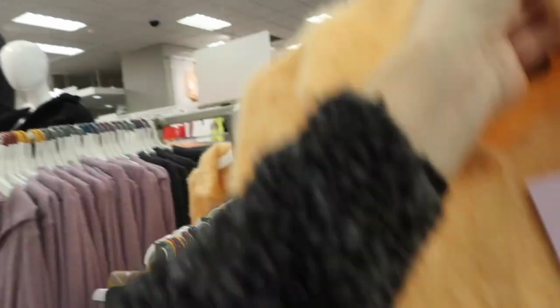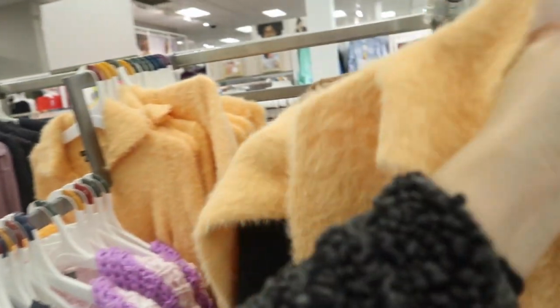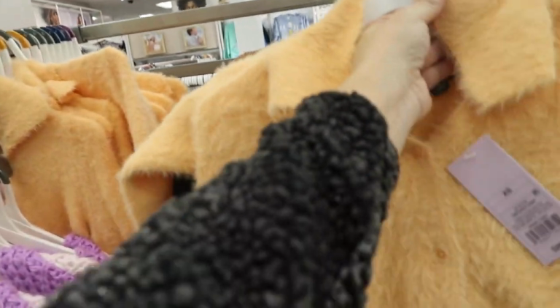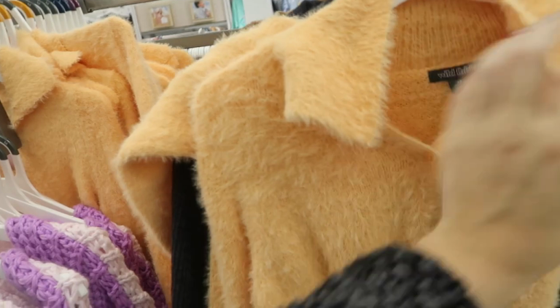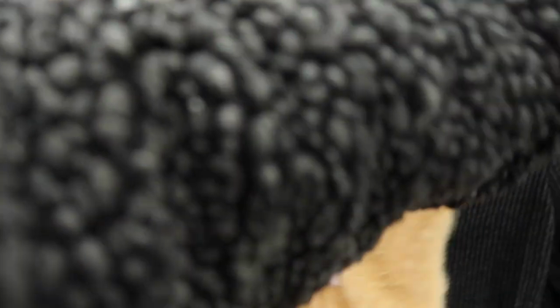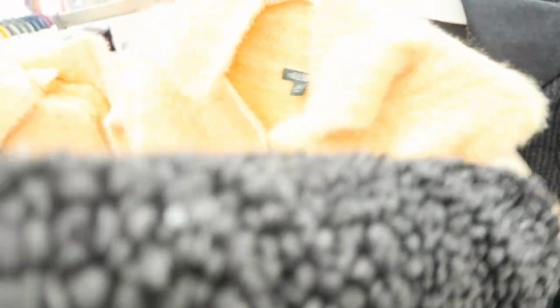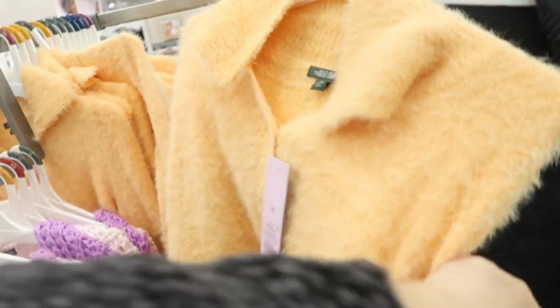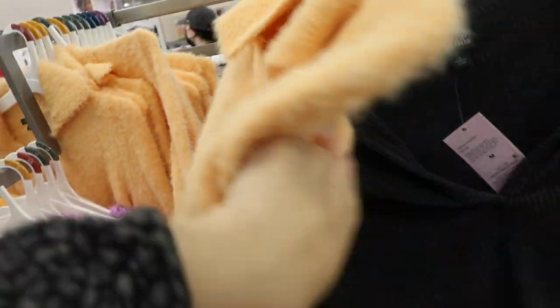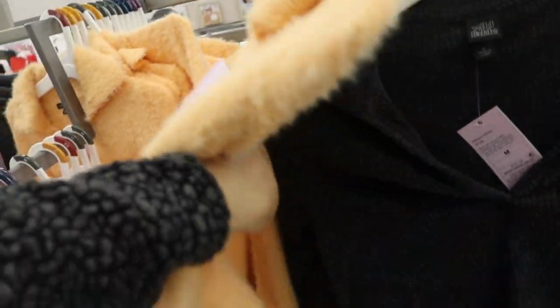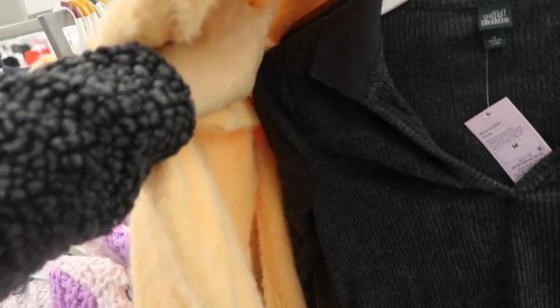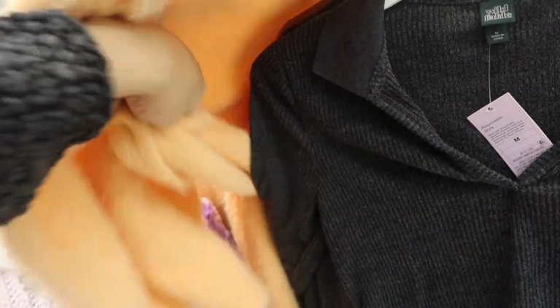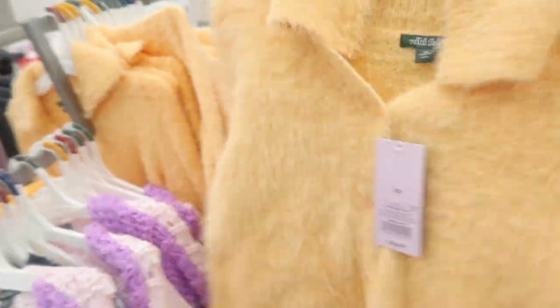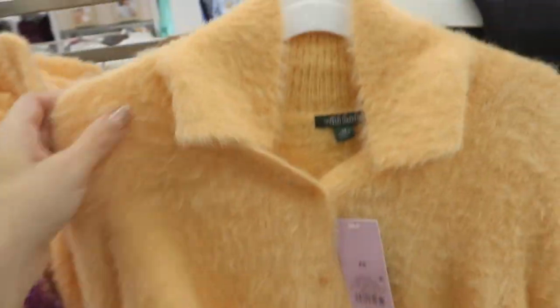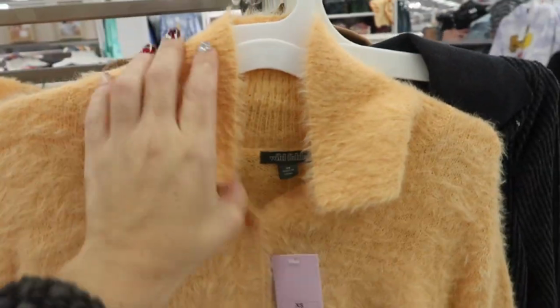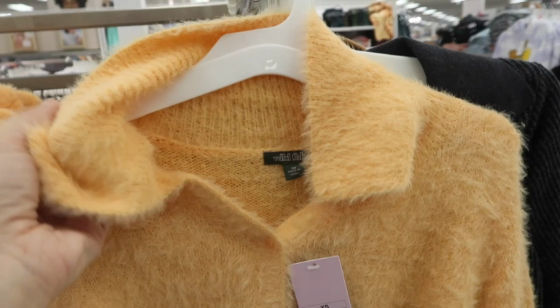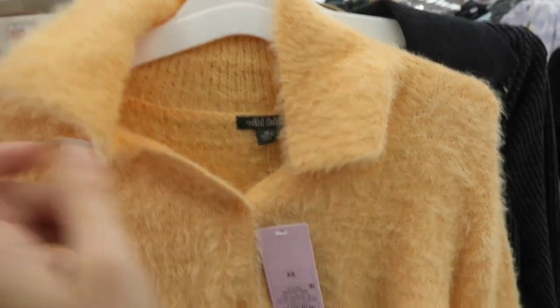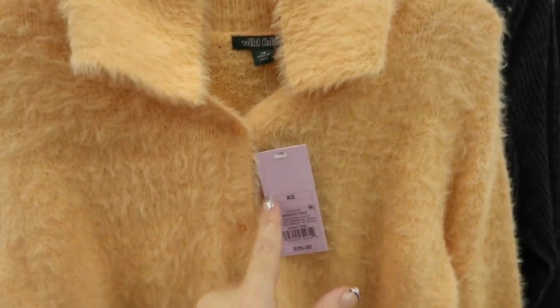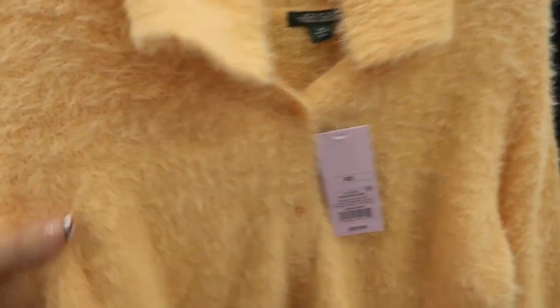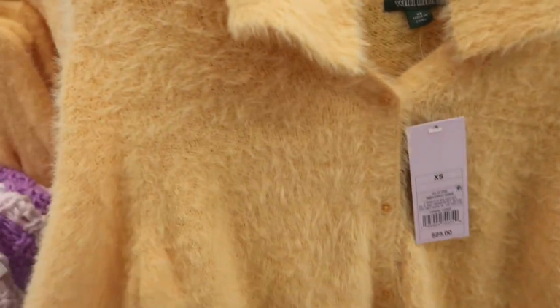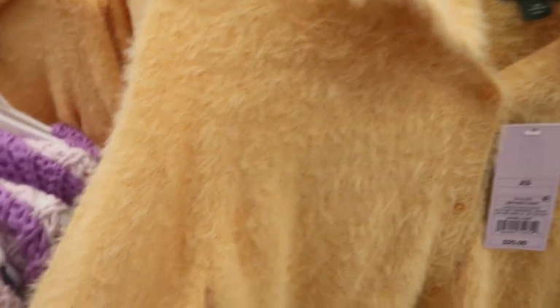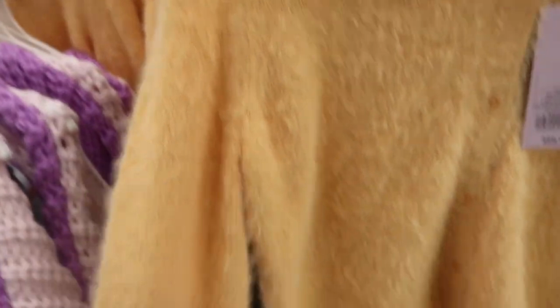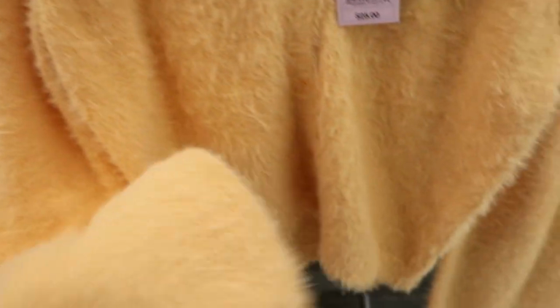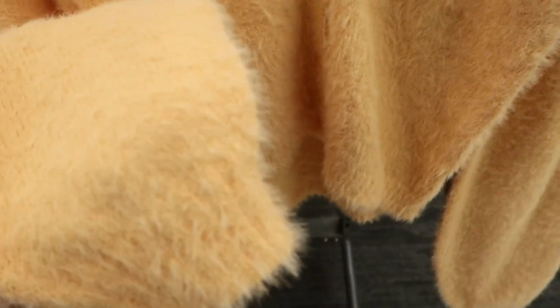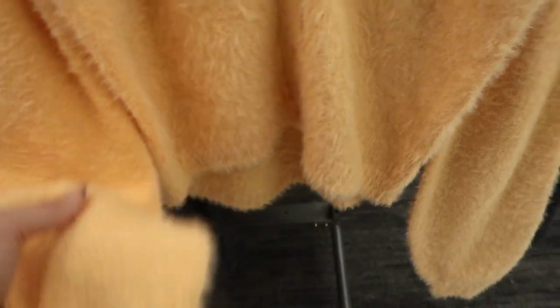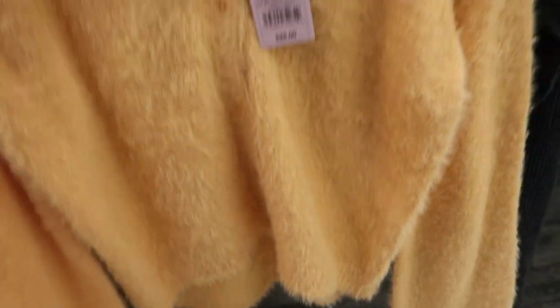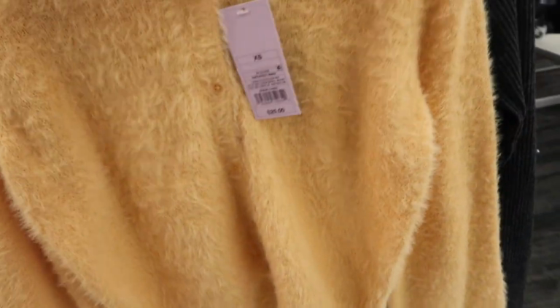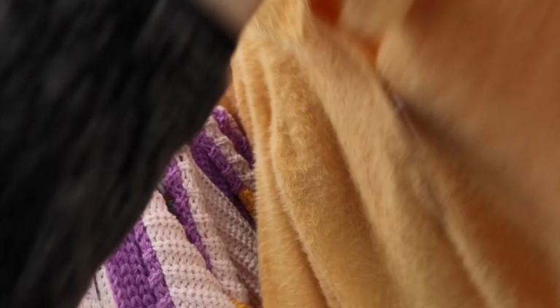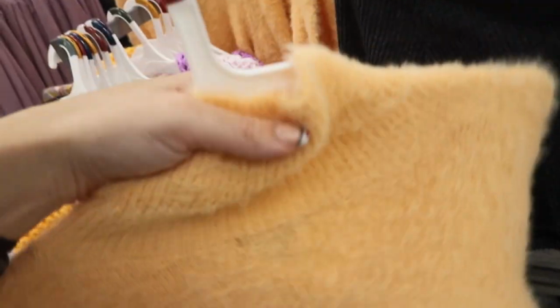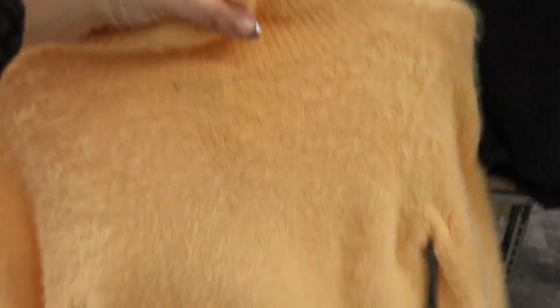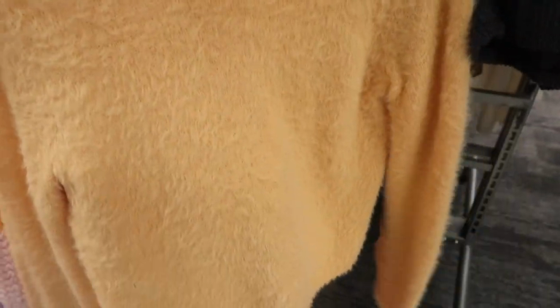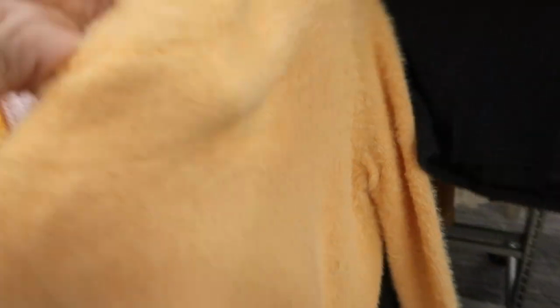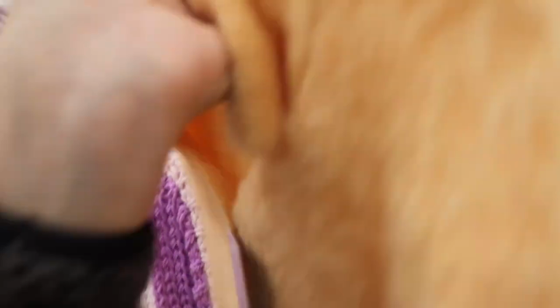Also new from Wild Fable is this henley style sweater — super soft, stretchy, angora feel with collar buttons and a drop sleeve. I'm only seeing this orange color. These are going to be $25.